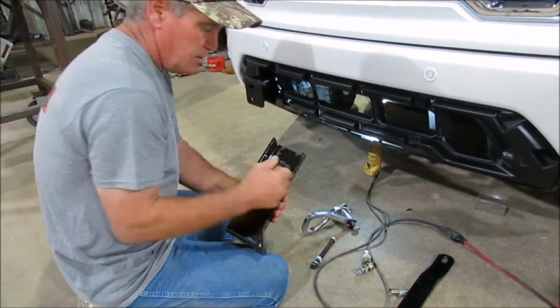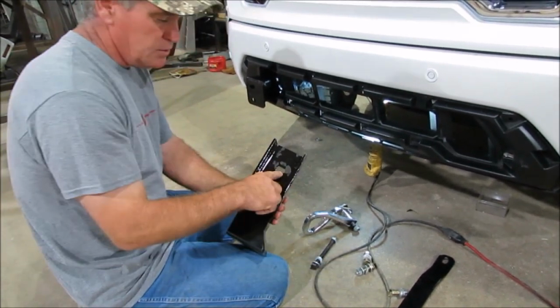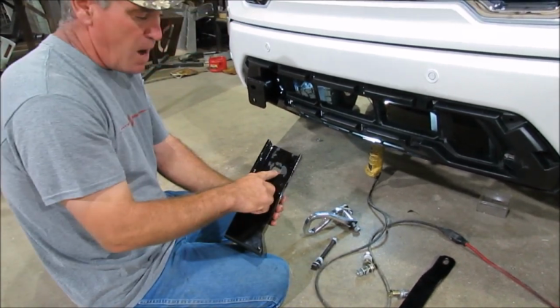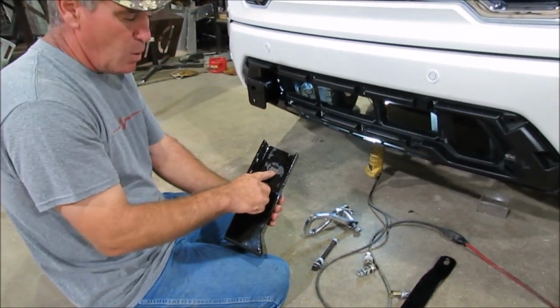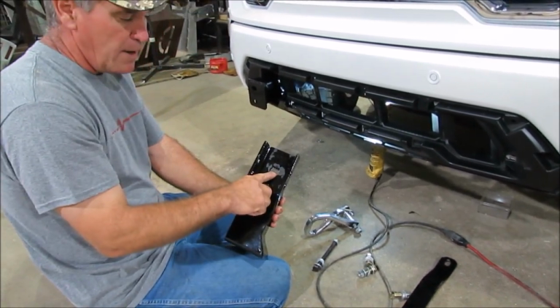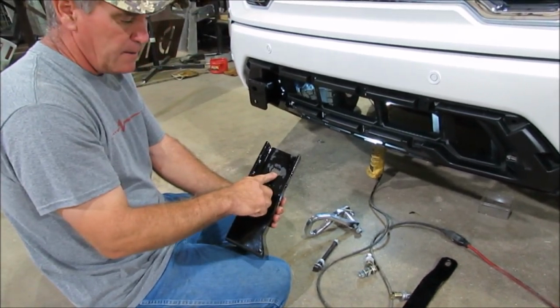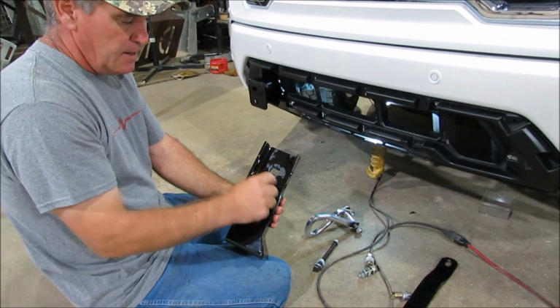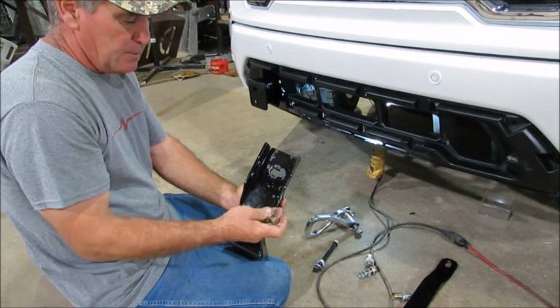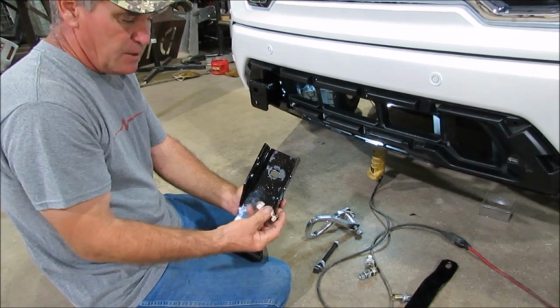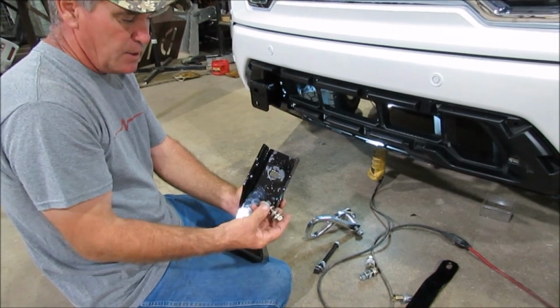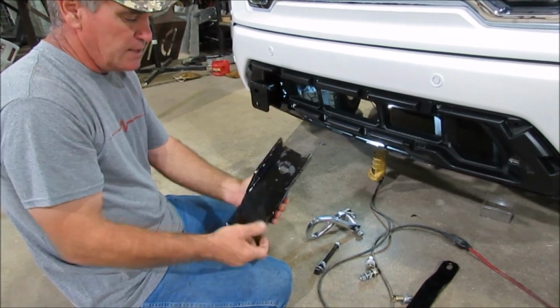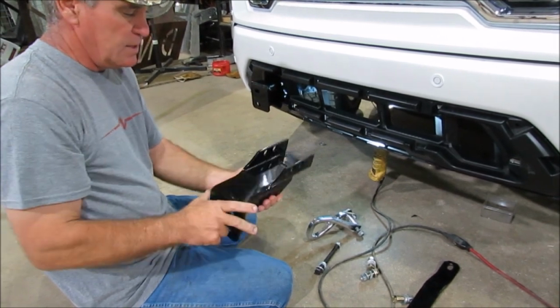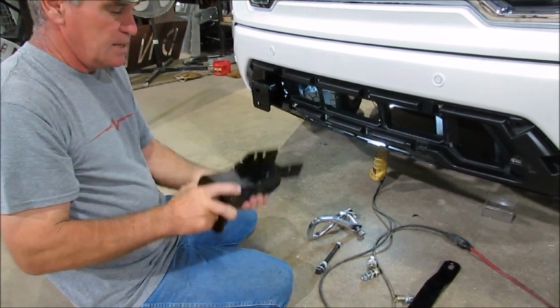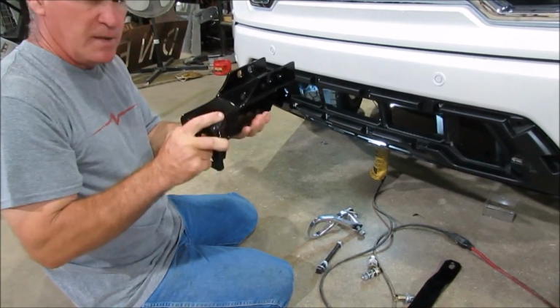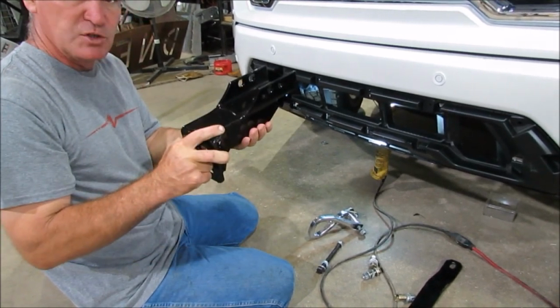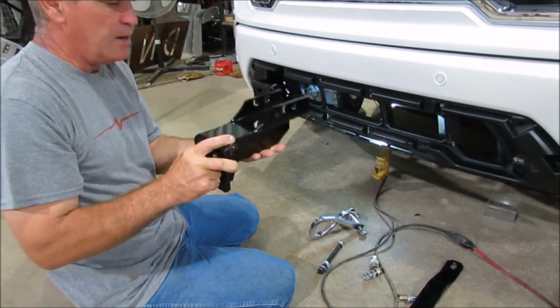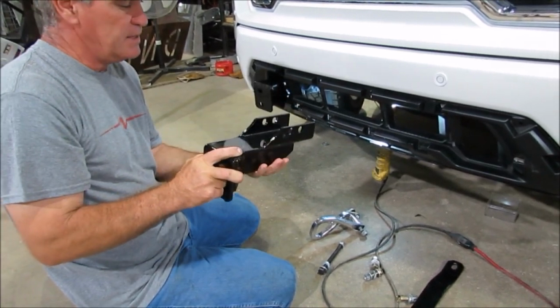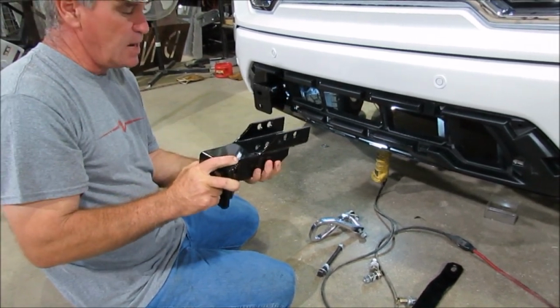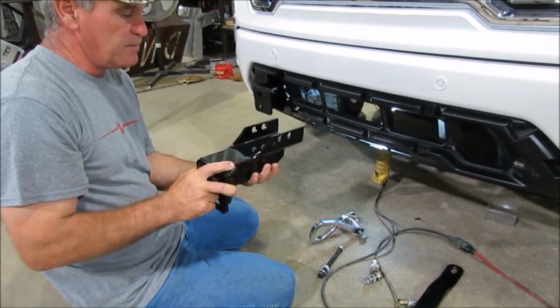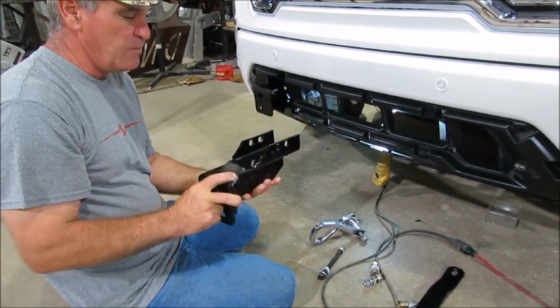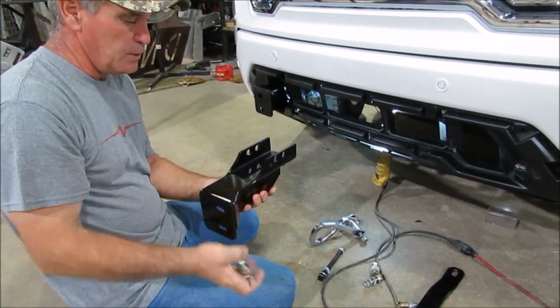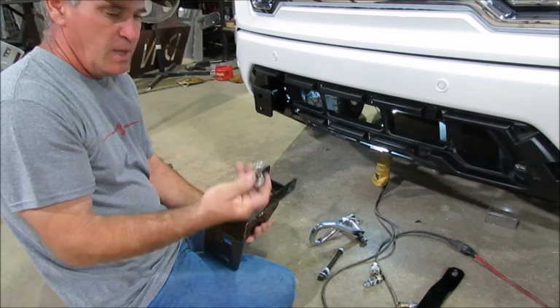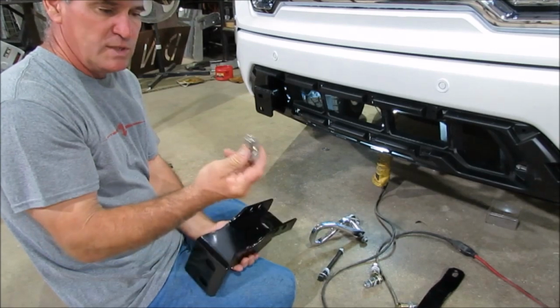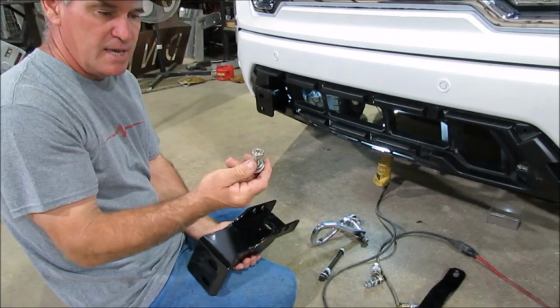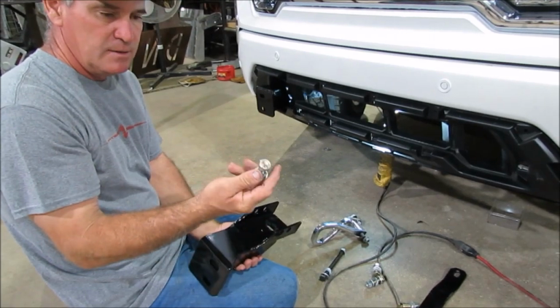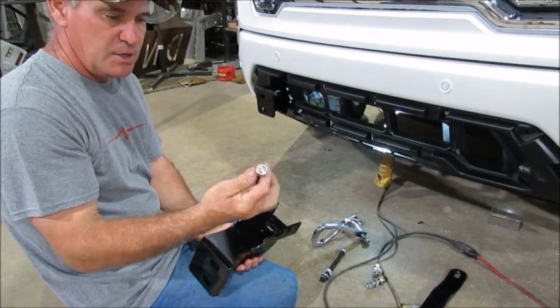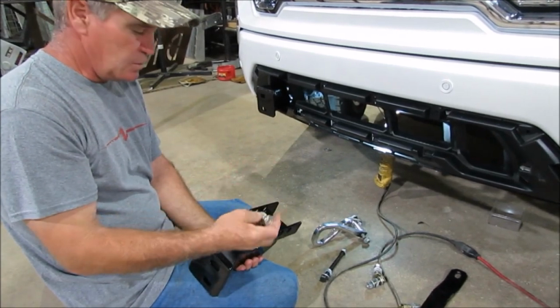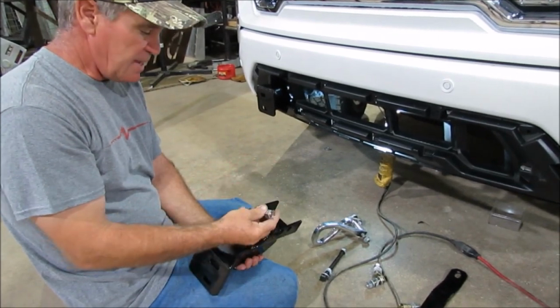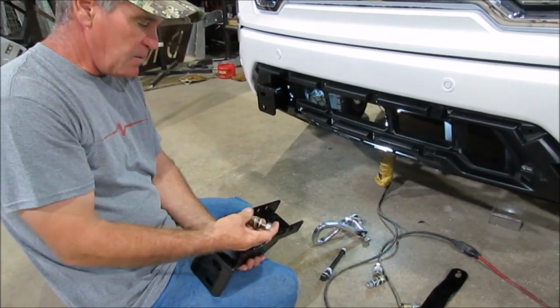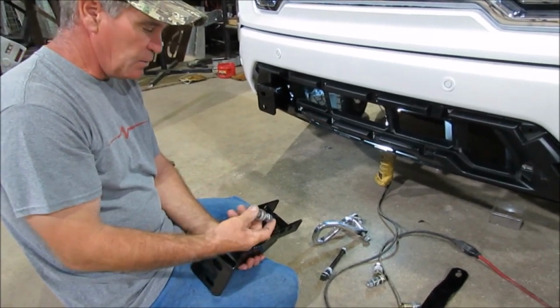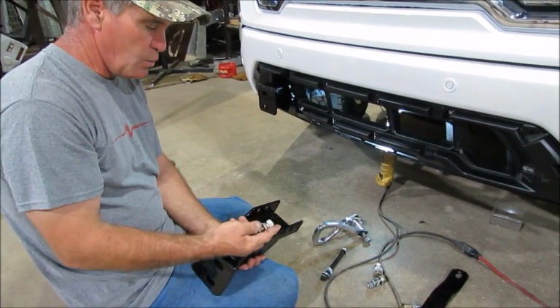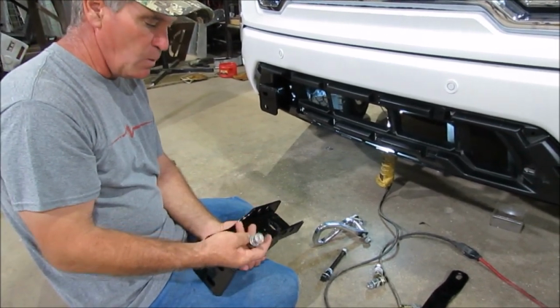There's also a bottom hole right there, and that one's very critical. That's the one that's going to keep it held straight up against the bottom of the frame. You're going to use one of these half-inch by one and three-quarter inch bolts for that one as well.